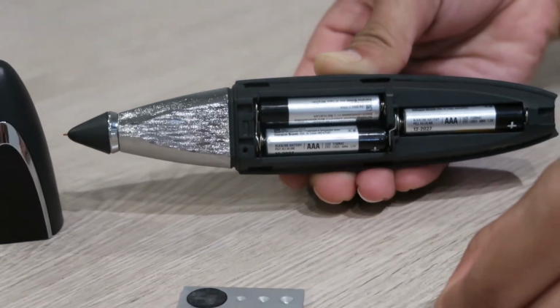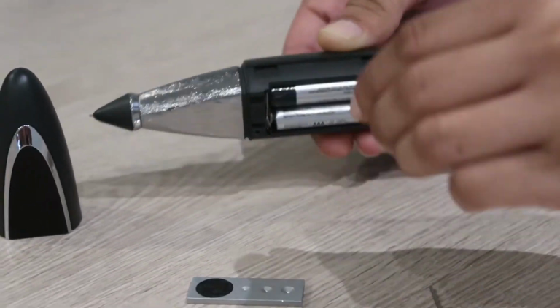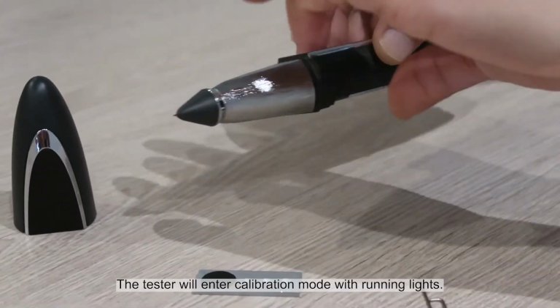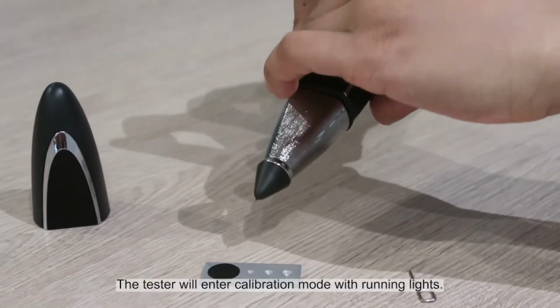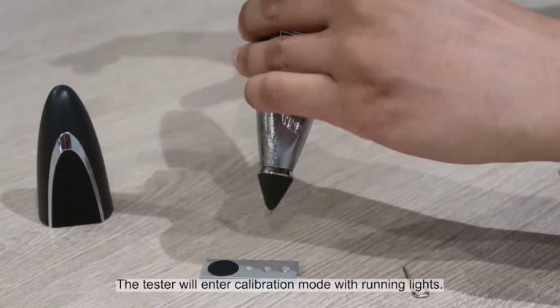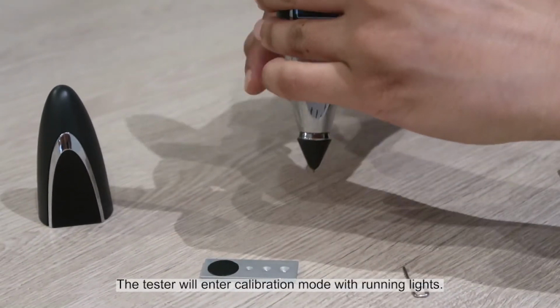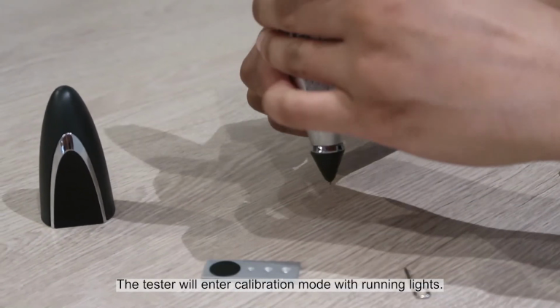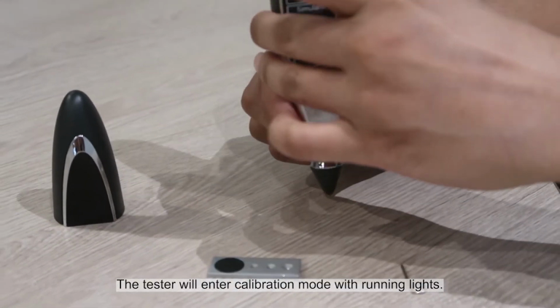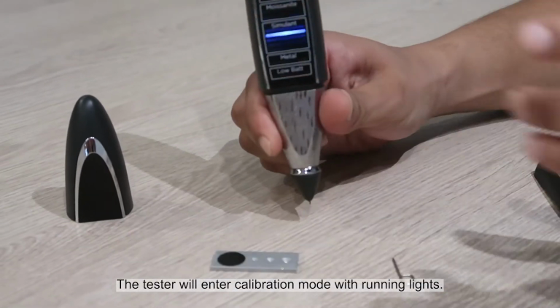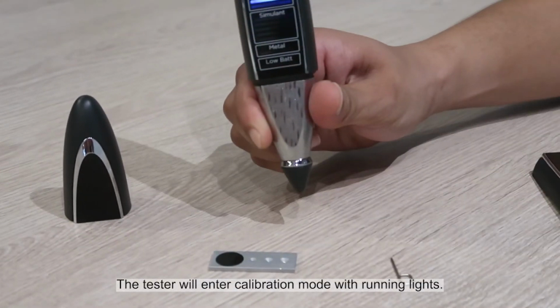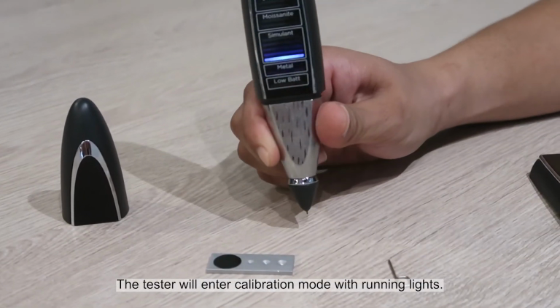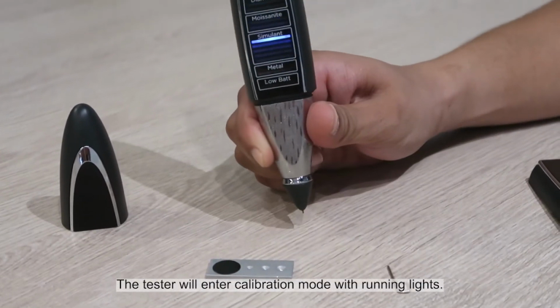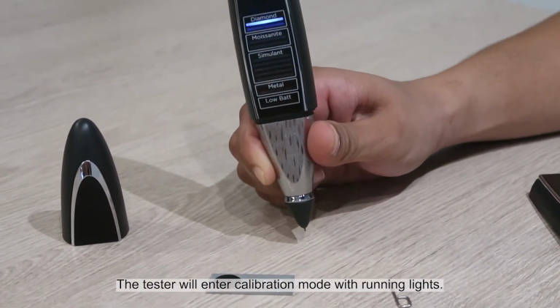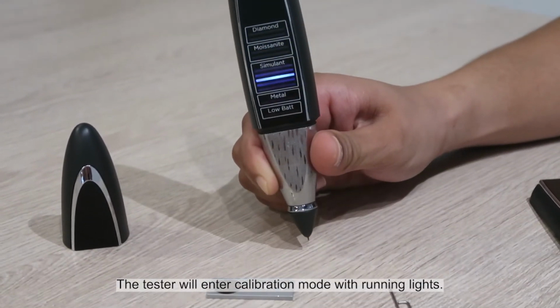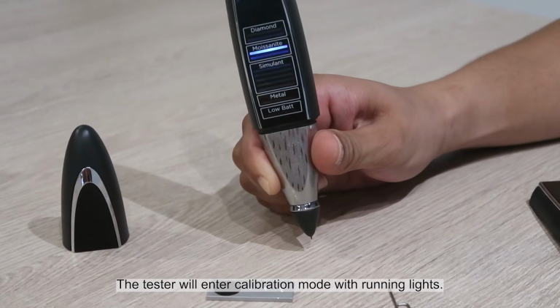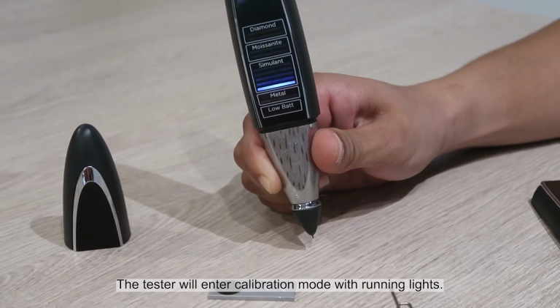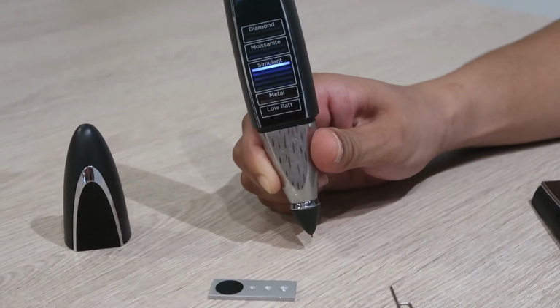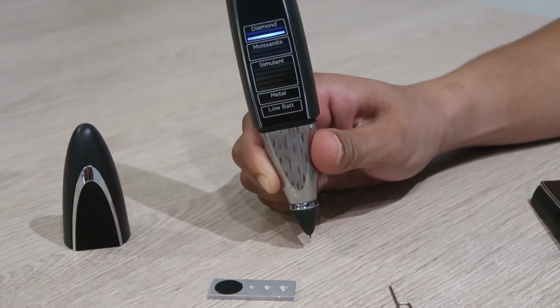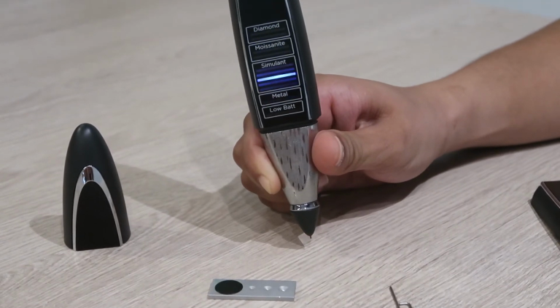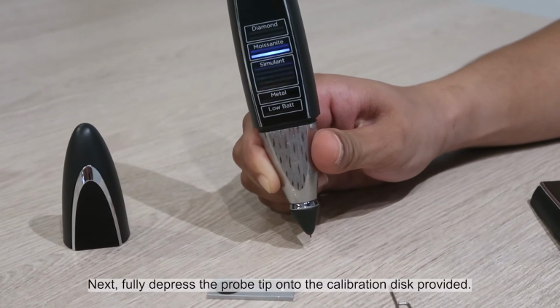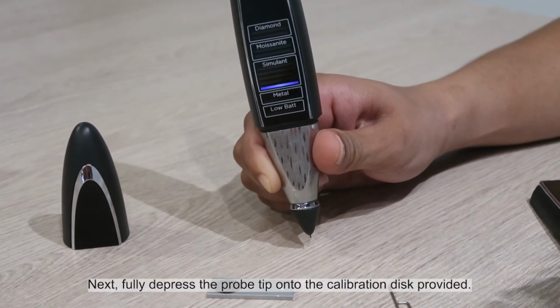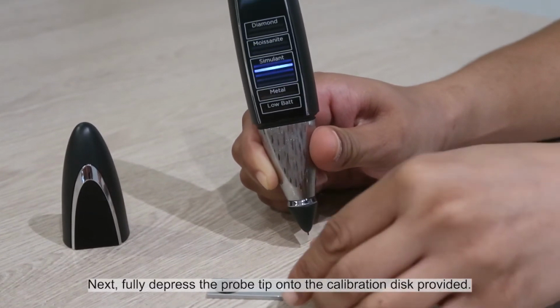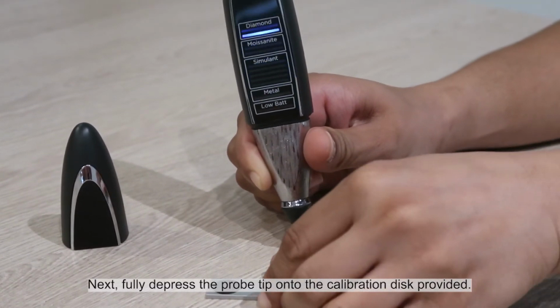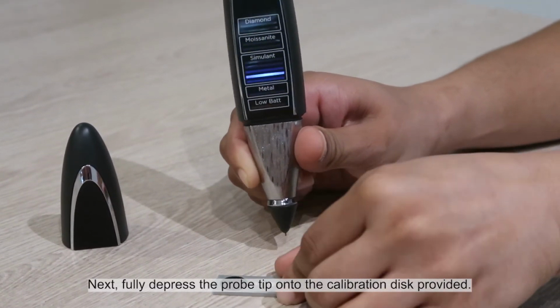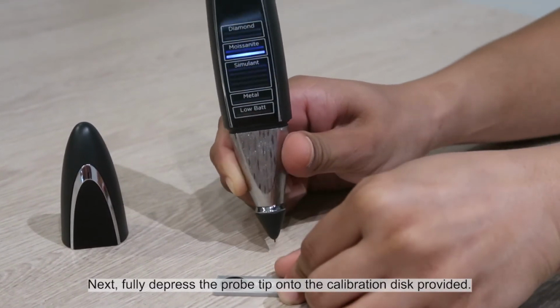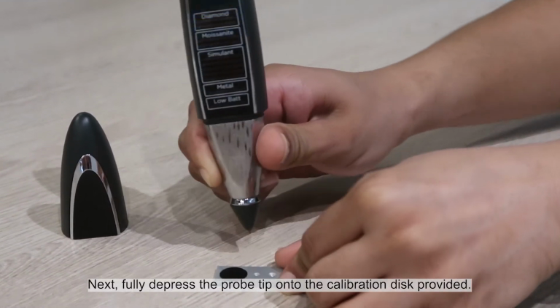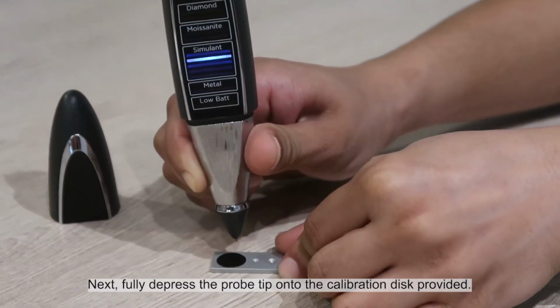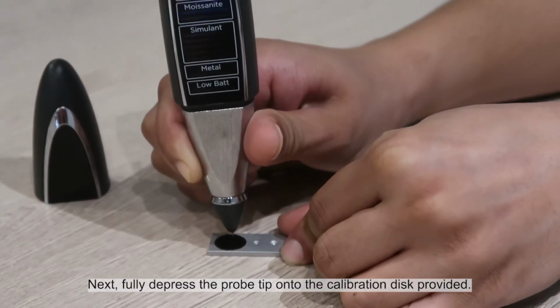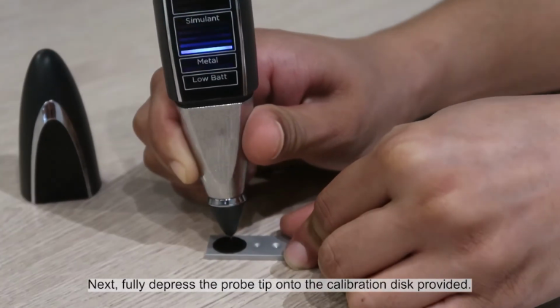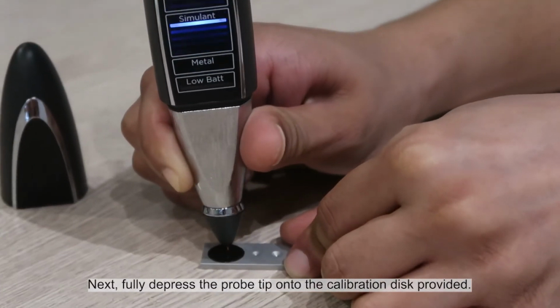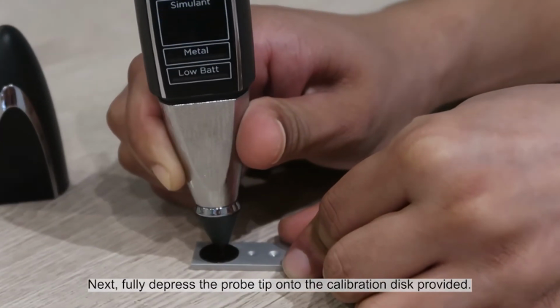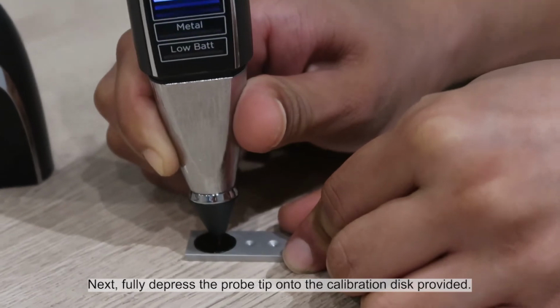The tester will enter calibration mode with running lights. Next, fully depress the probe tip onto the calibration disk provided.